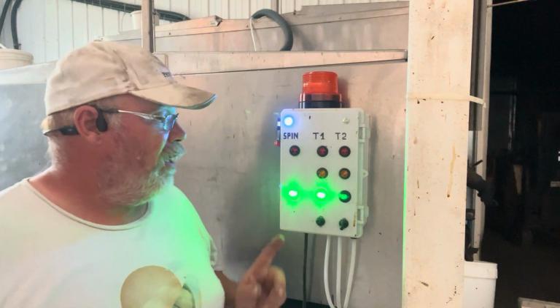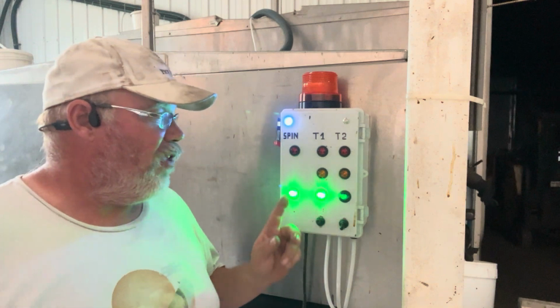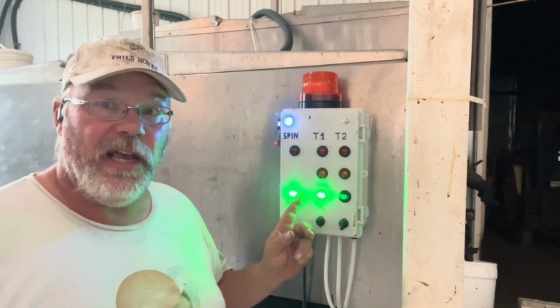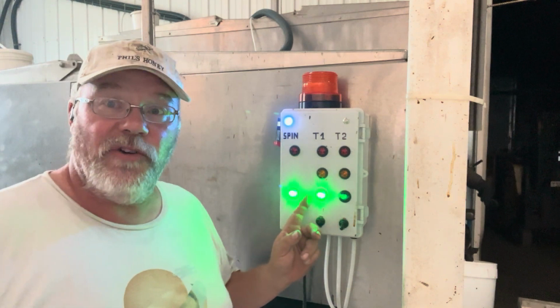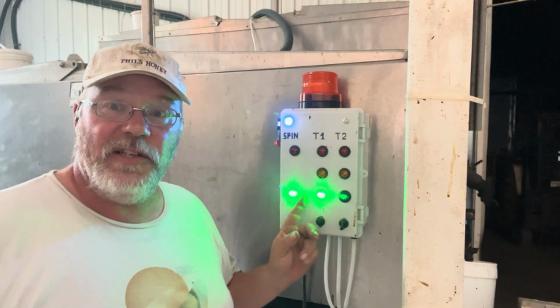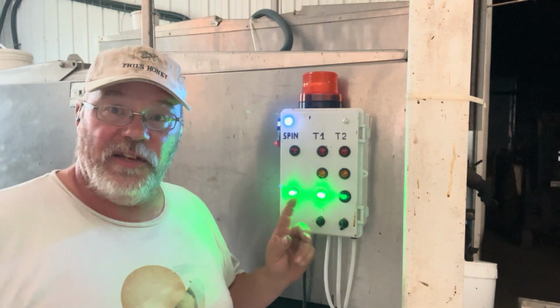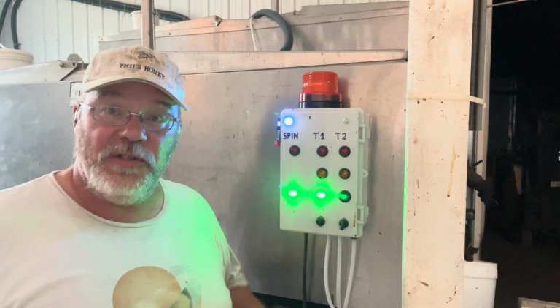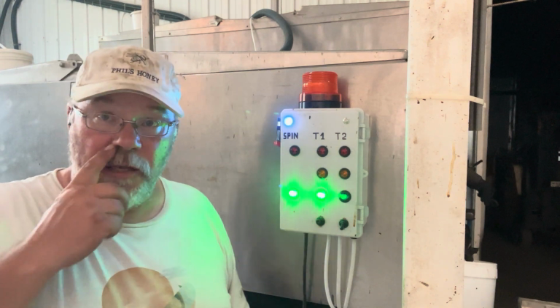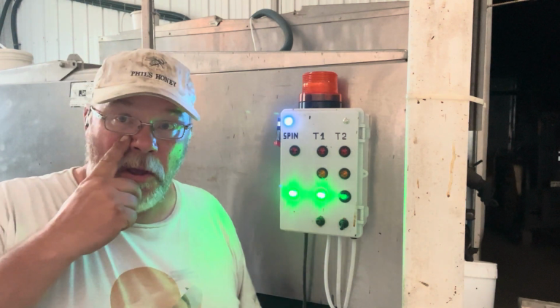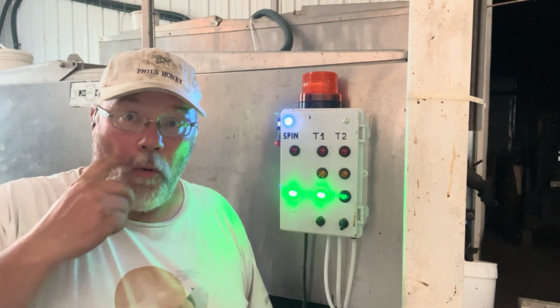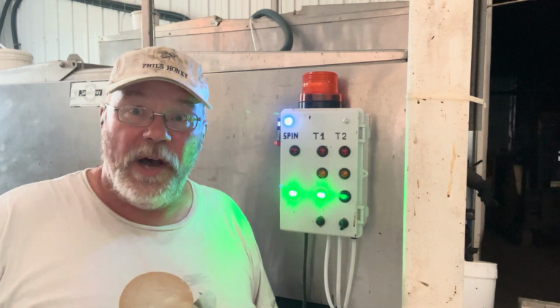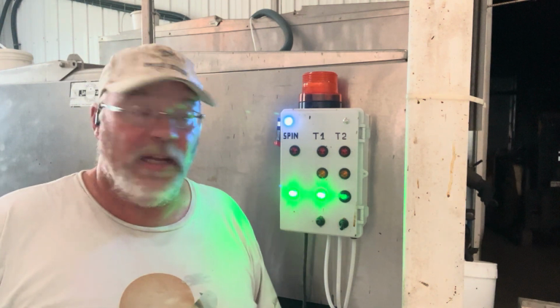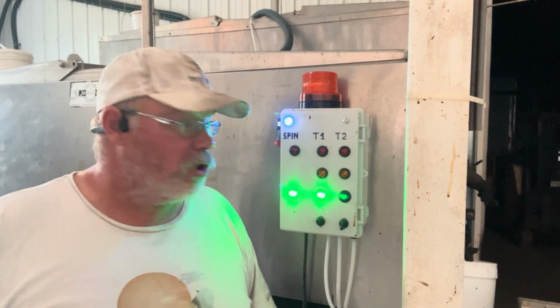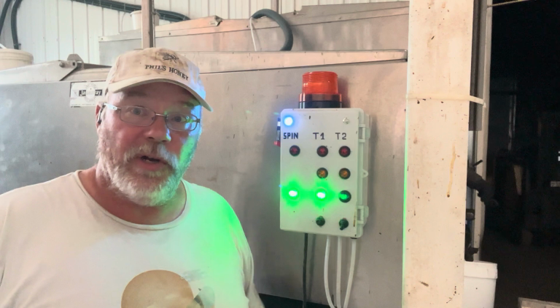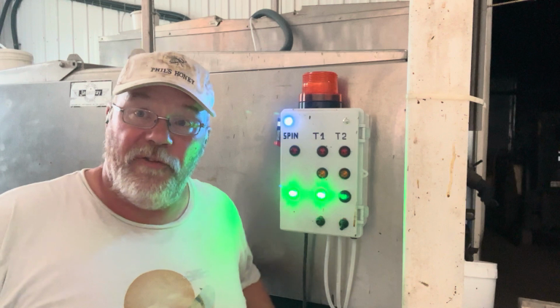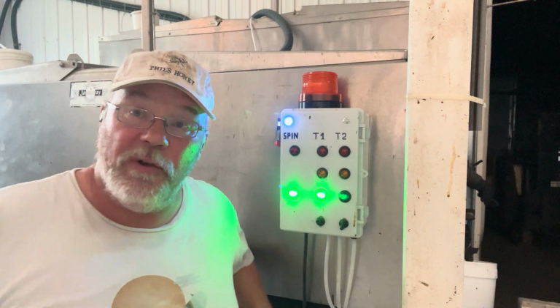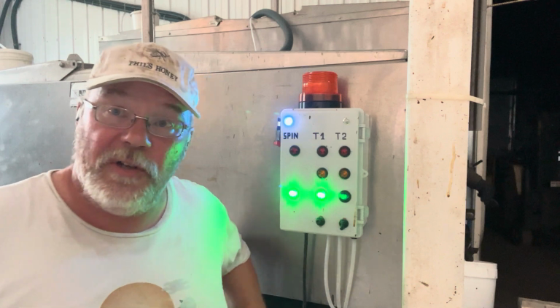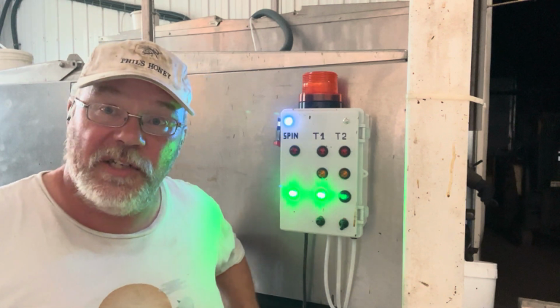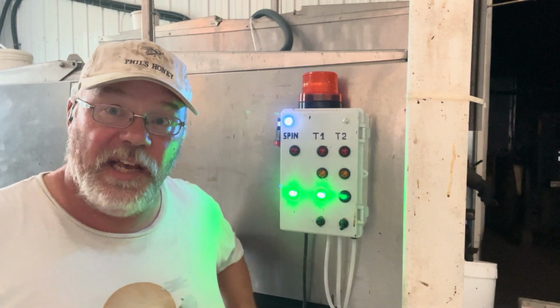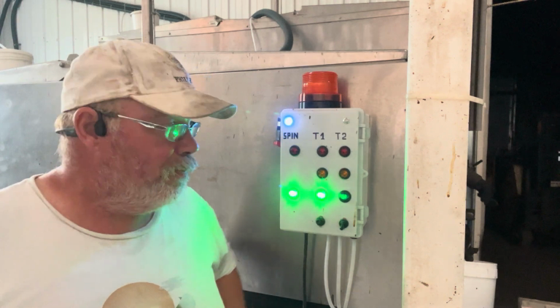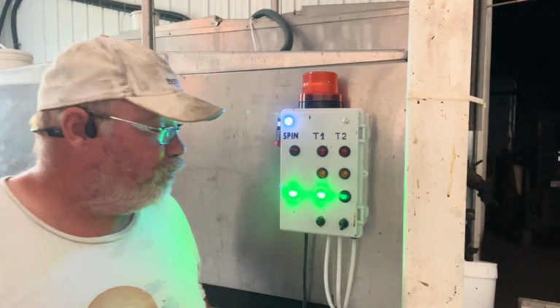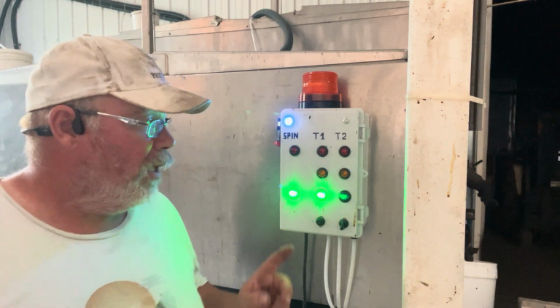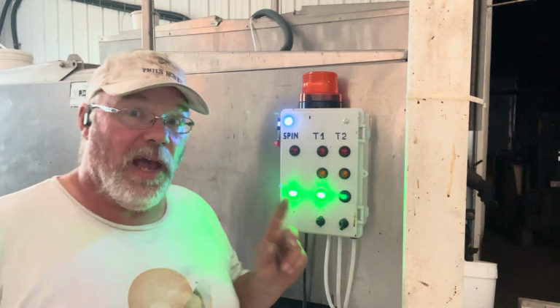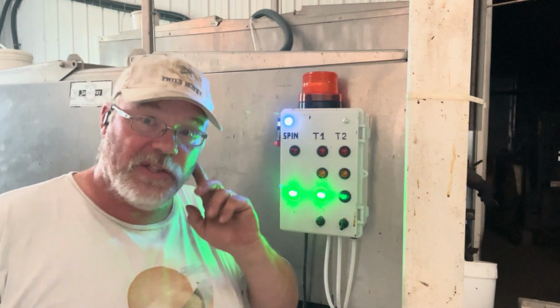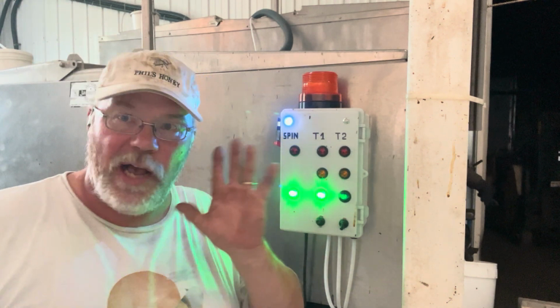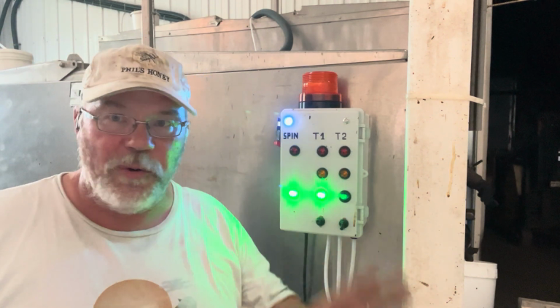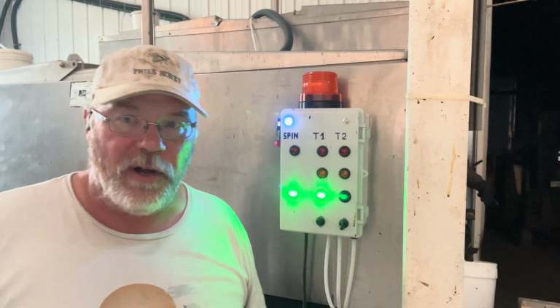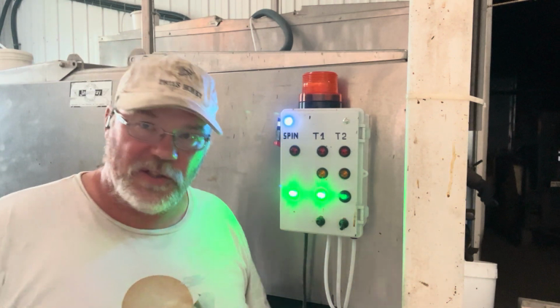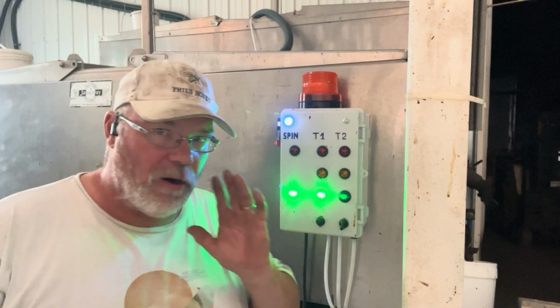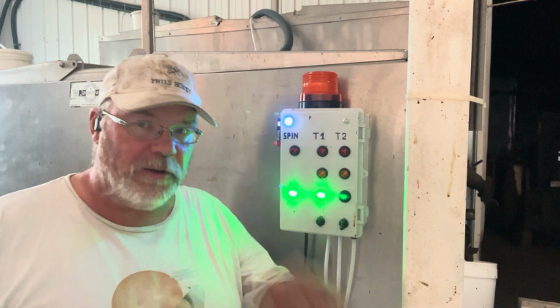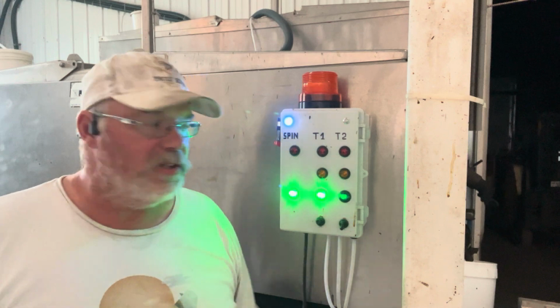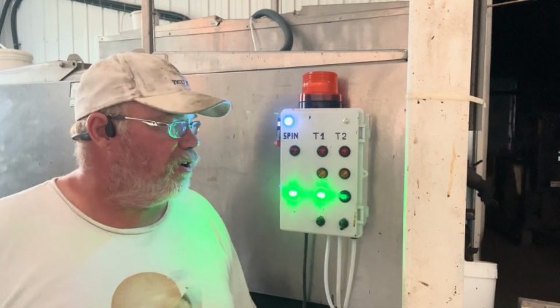And then each of our honey tanks — I have two tanks. One is currently full; we filled it today. And this — I never would have thought of this. All credit to Seri.